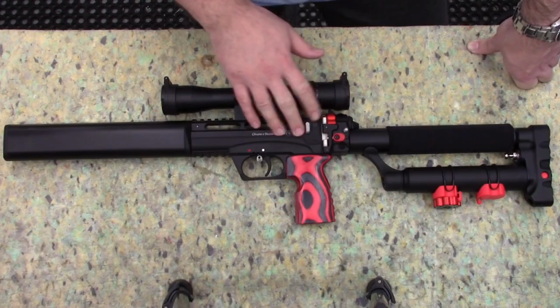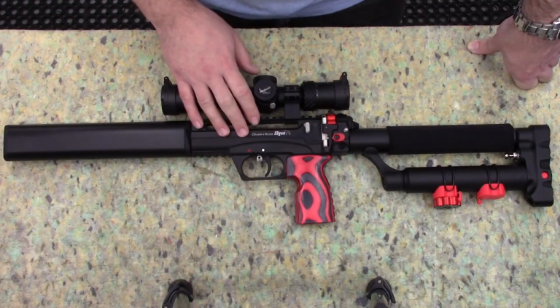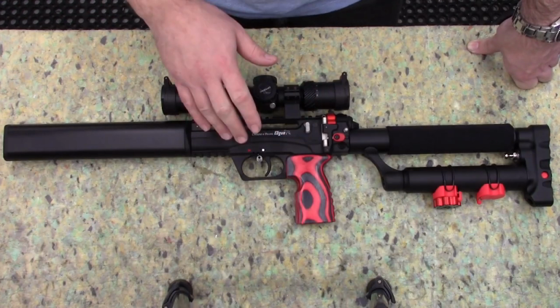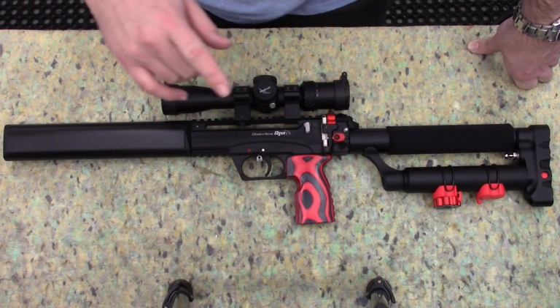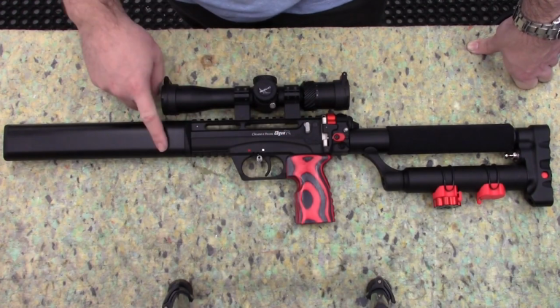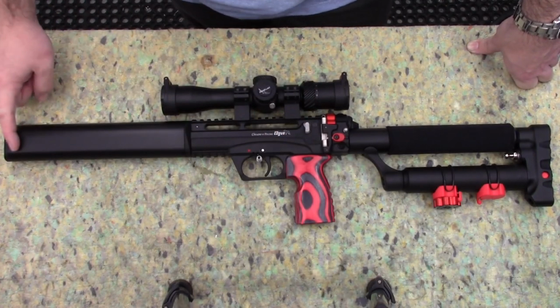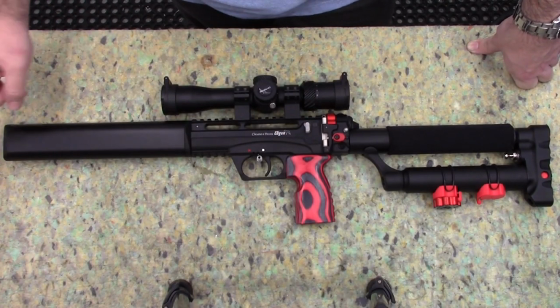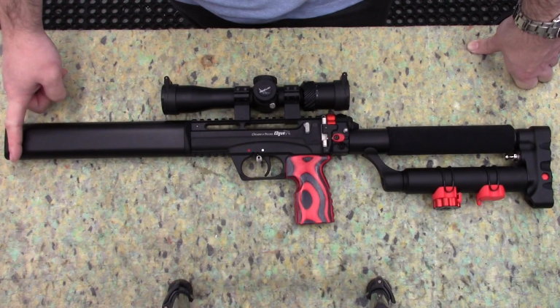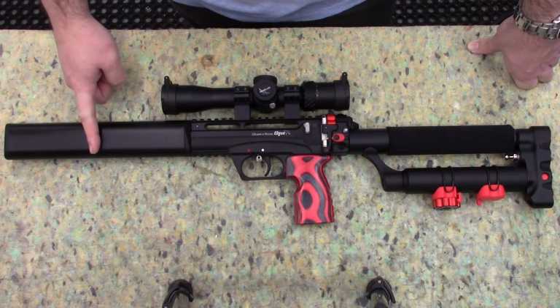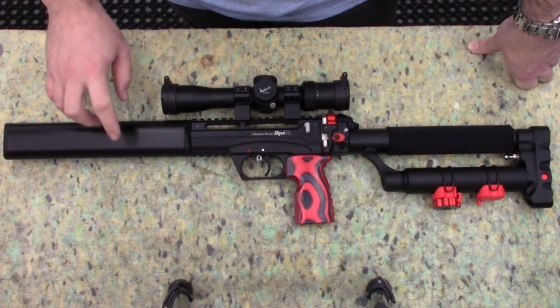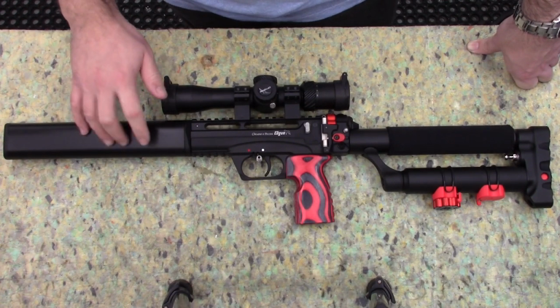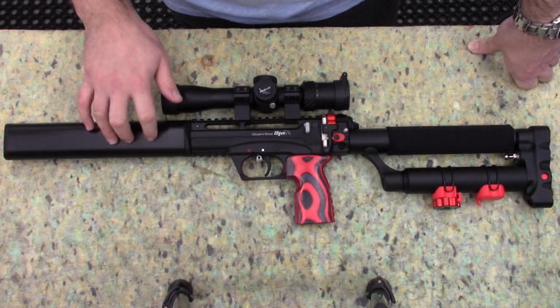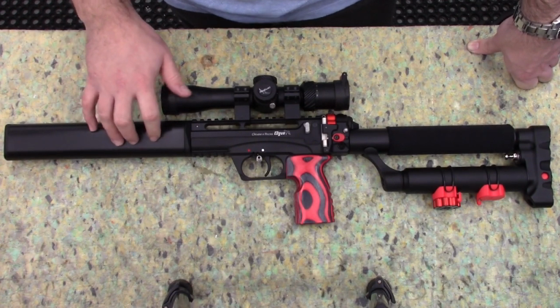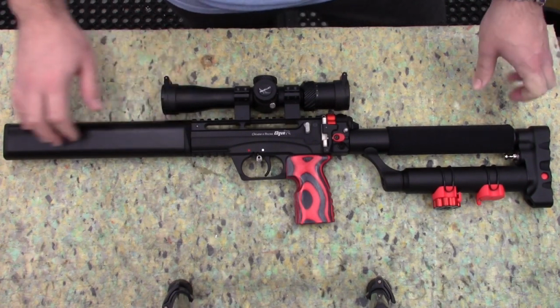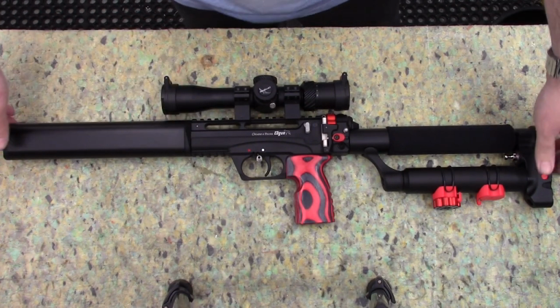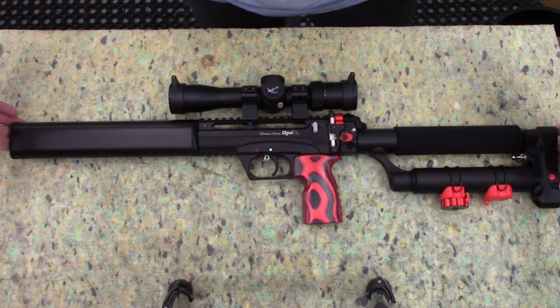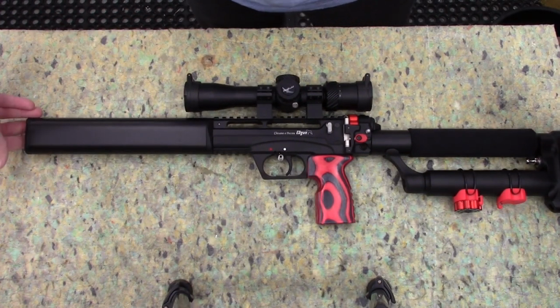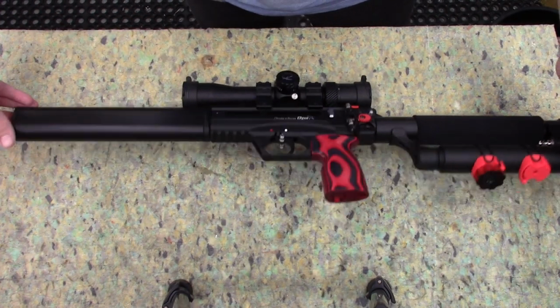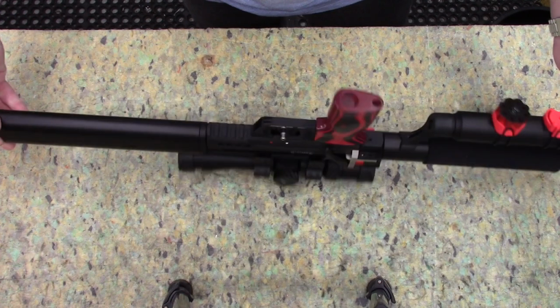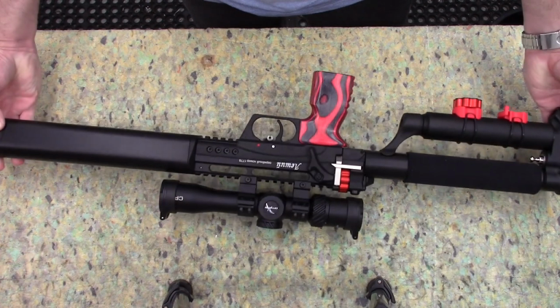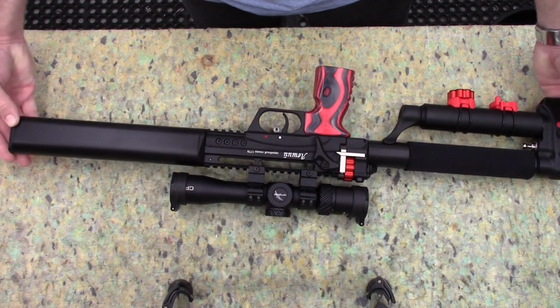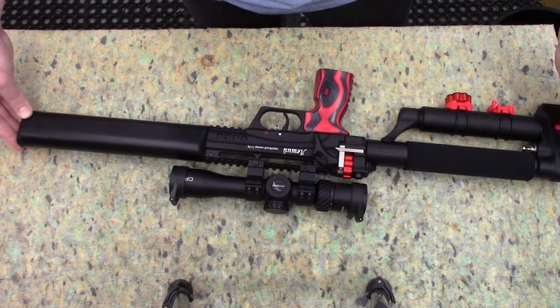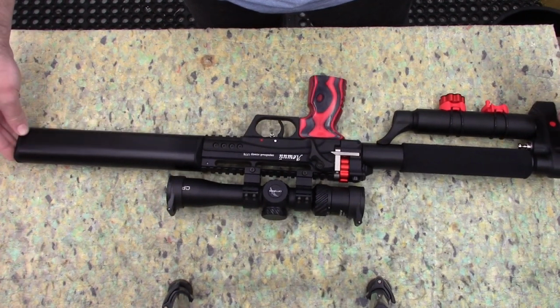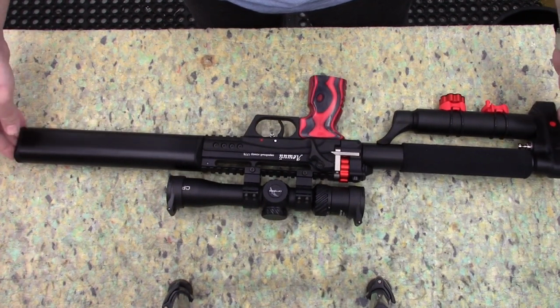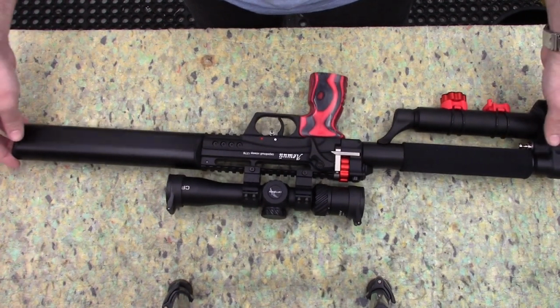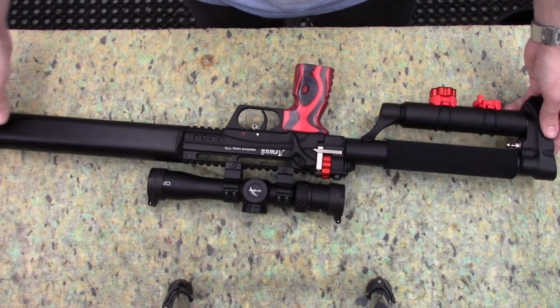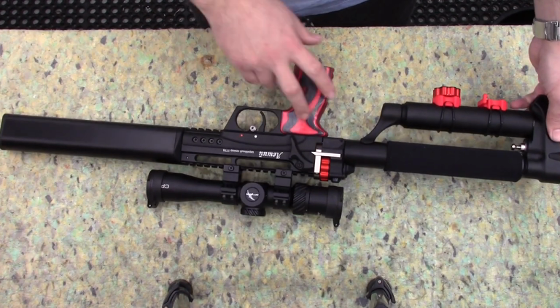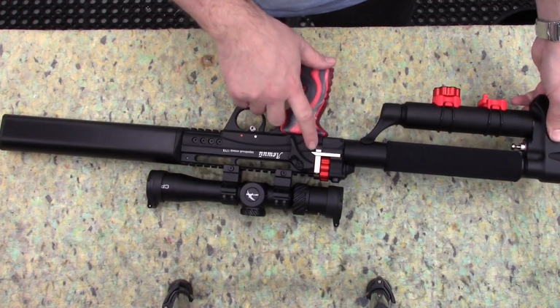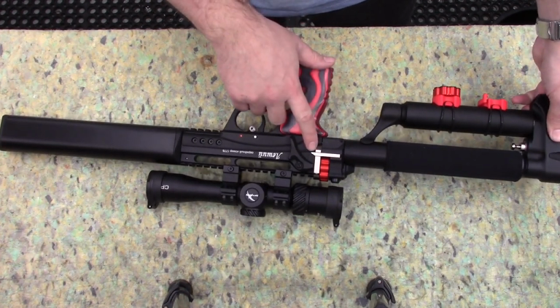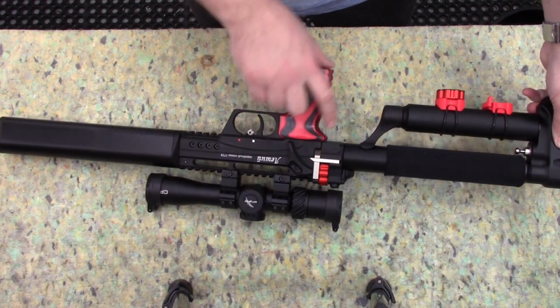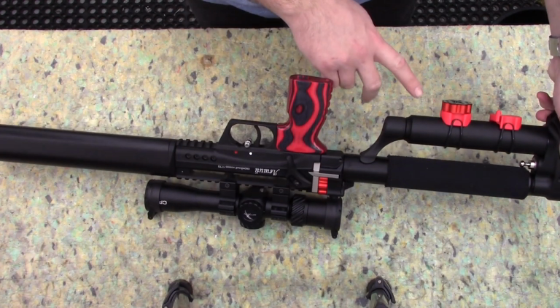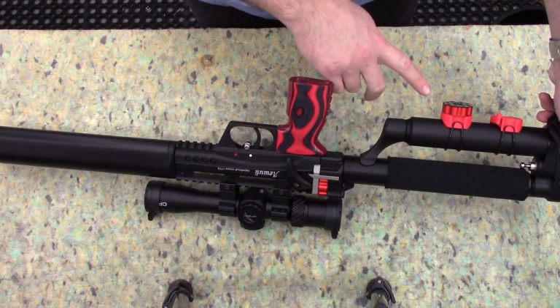This is the rifle. I went for the 350mm long barrel, being .177 calibre — you can see that there, both sides. It comes with two magazines; one's in the gun at the moment, one's on the holder.